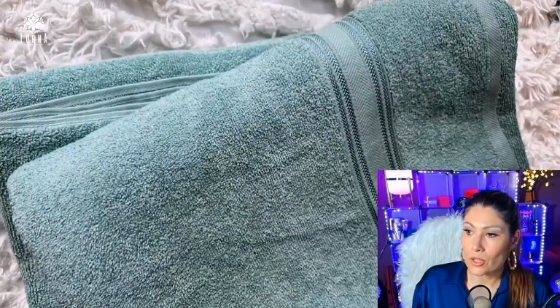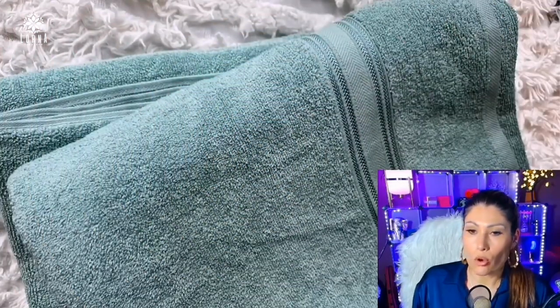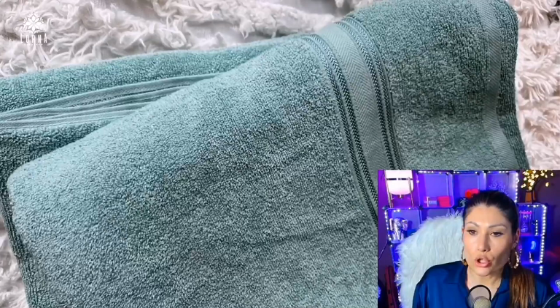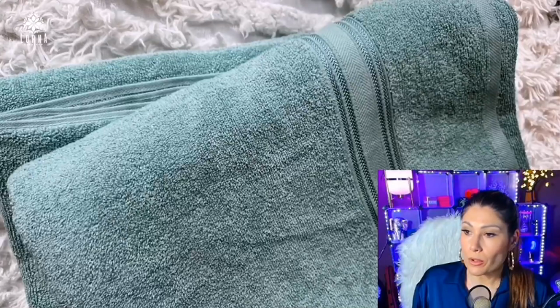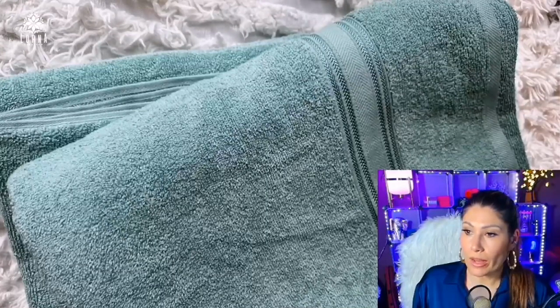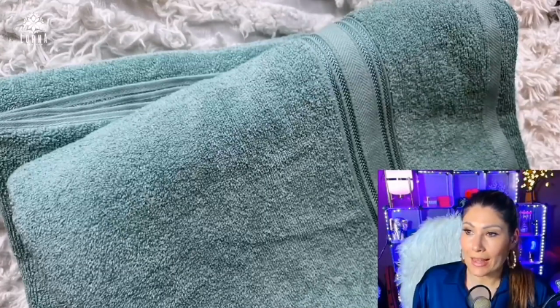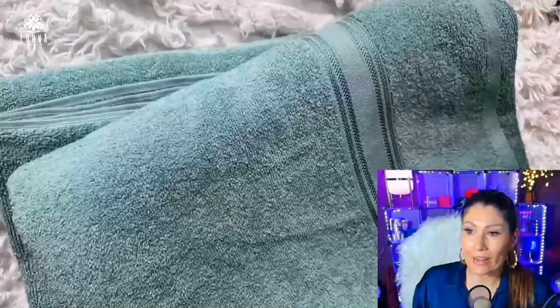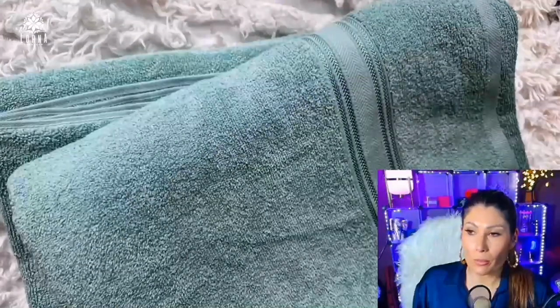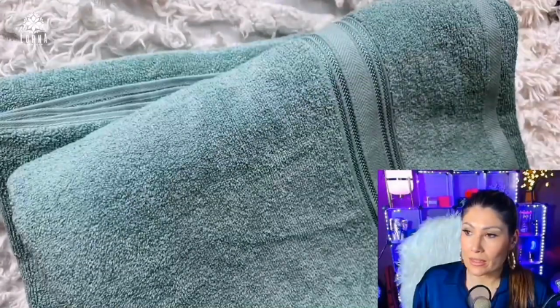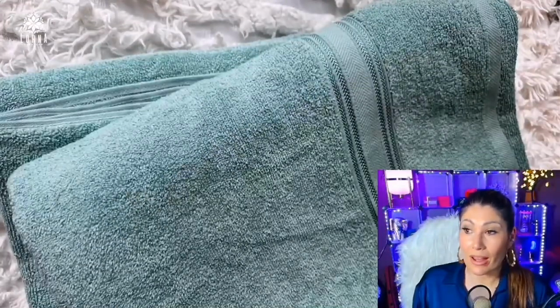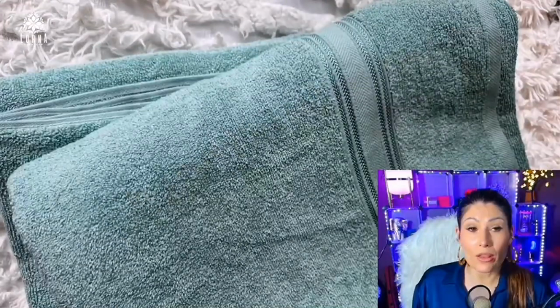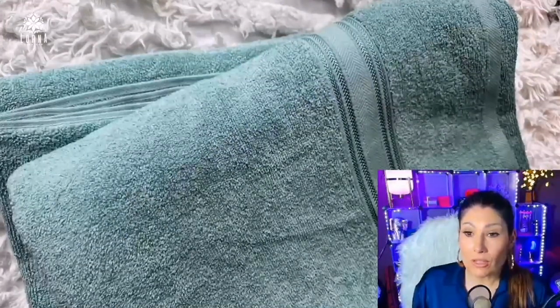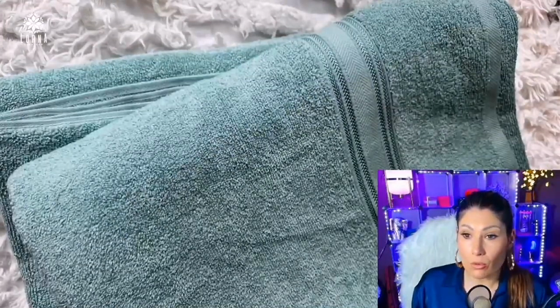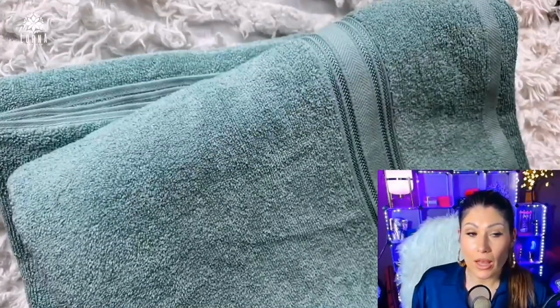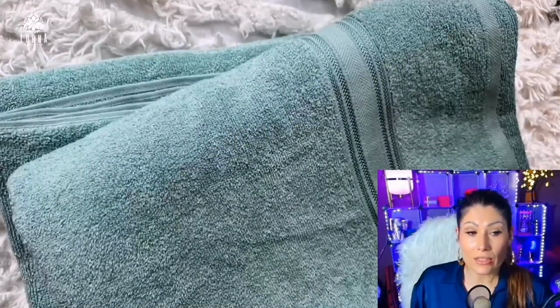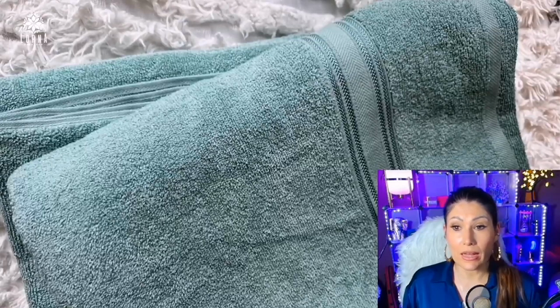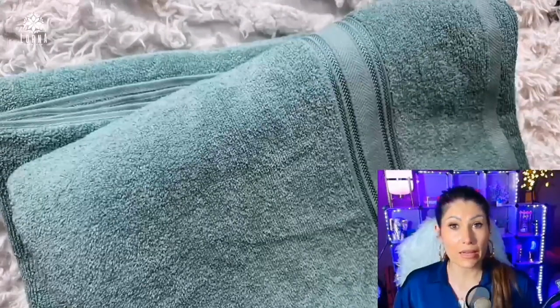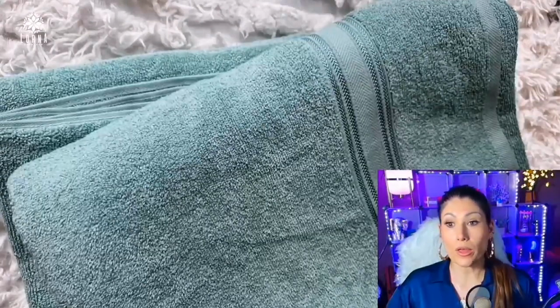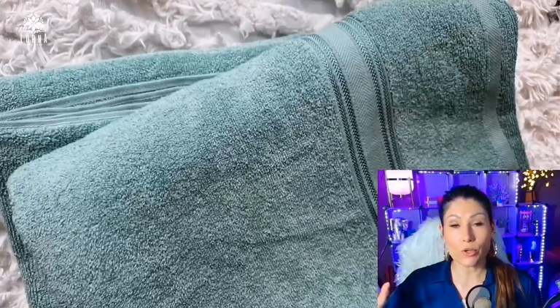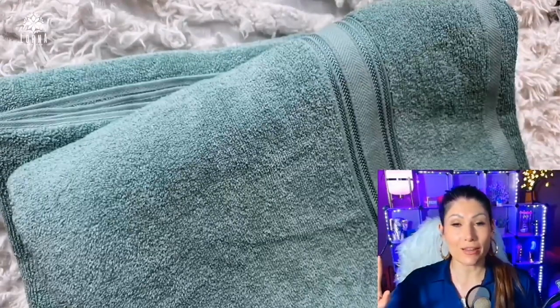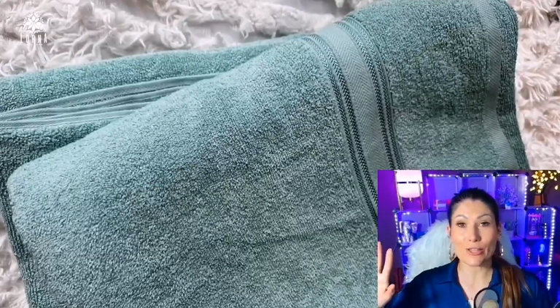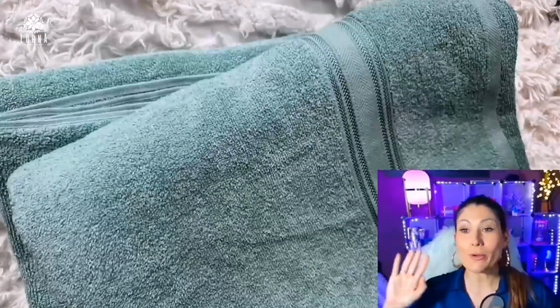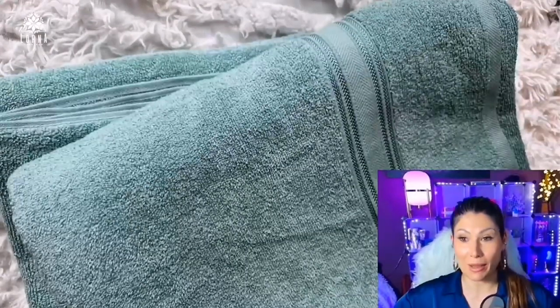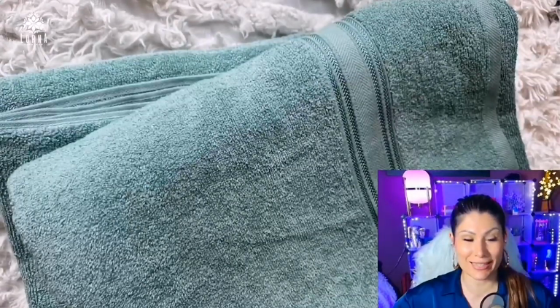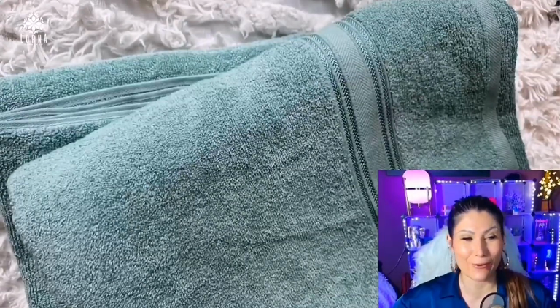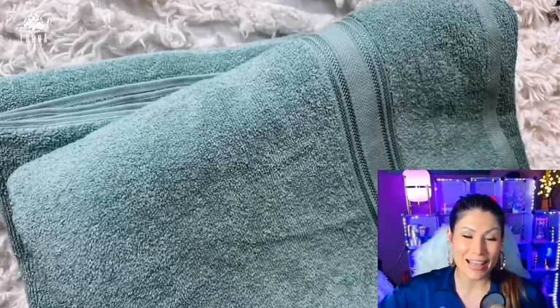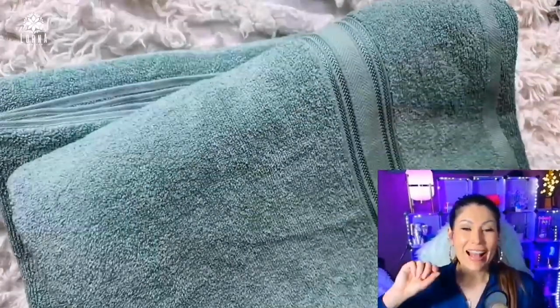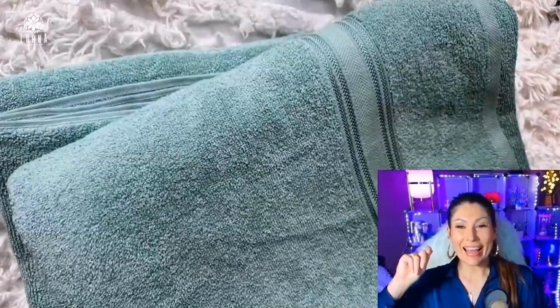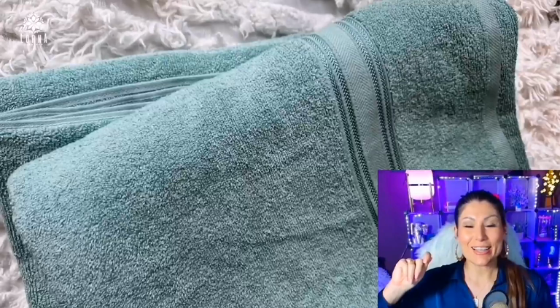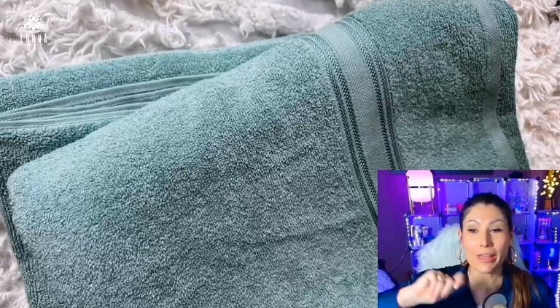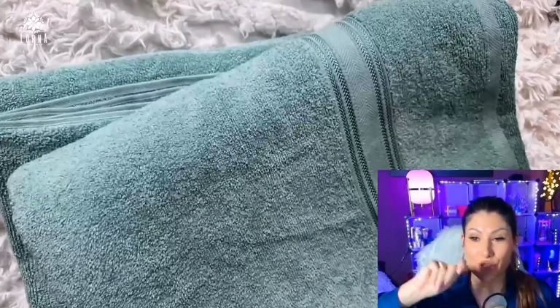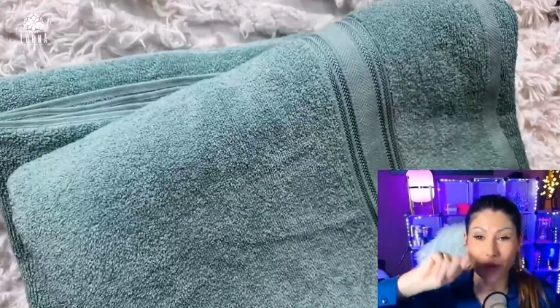I have very sensitive skin according to my dermatologist, so for me this is really important — I cannot just use any towel. This has been tested, so you know it doesn't have any harmful substances. Super beautiful, guys, I cannot recommend this enough. I am in love with these towels — this is the Chateau Home collection.